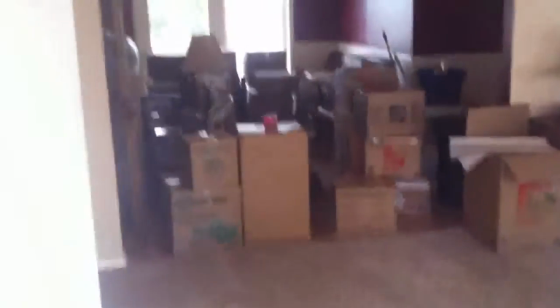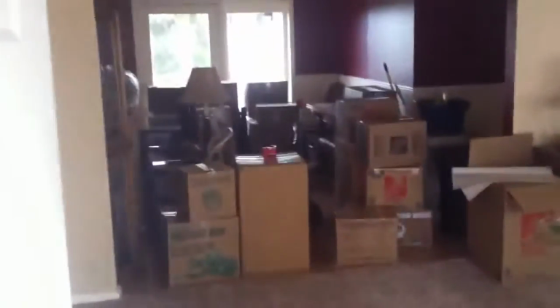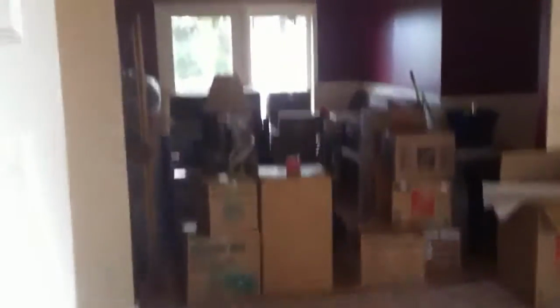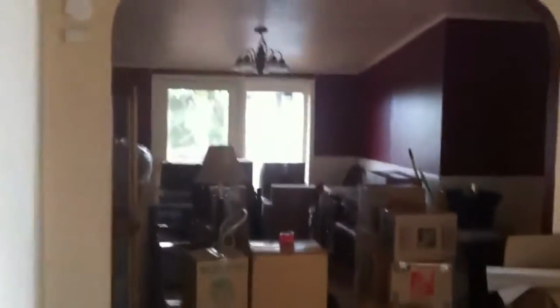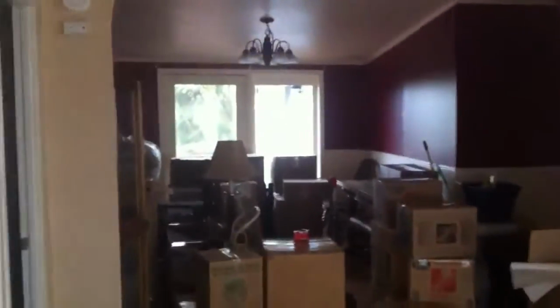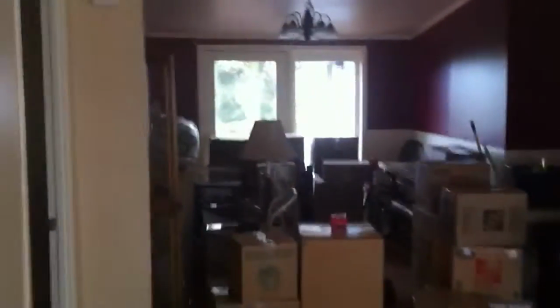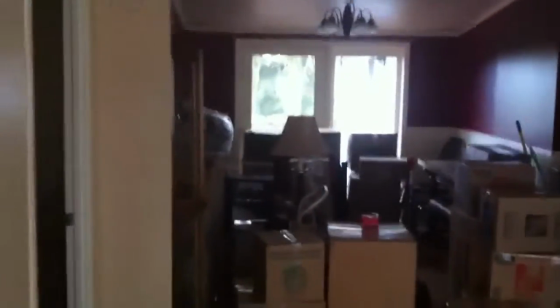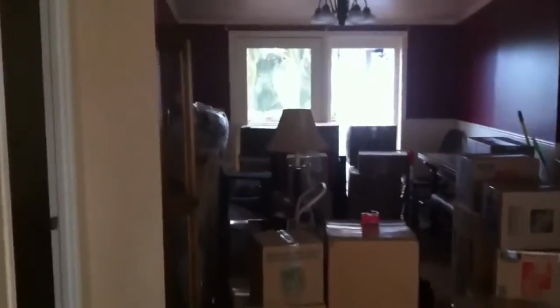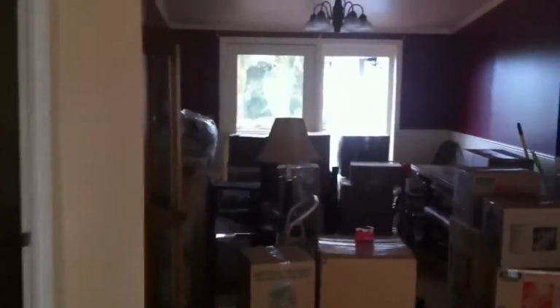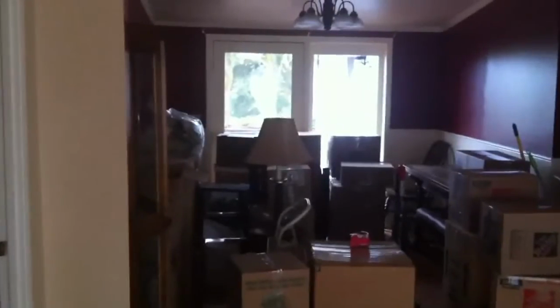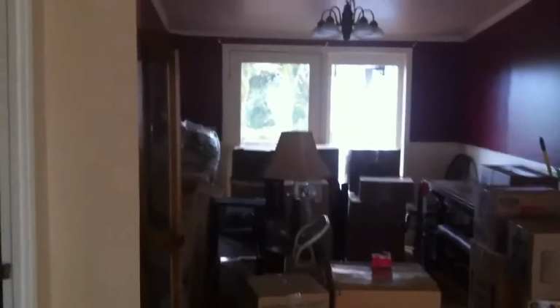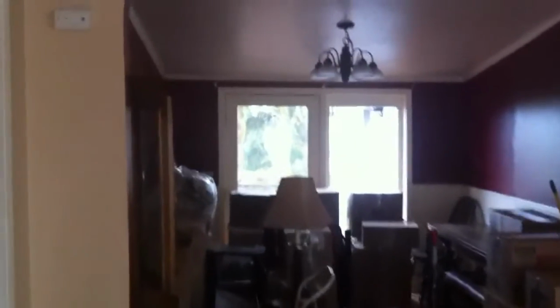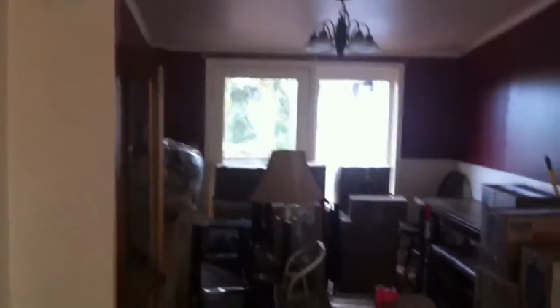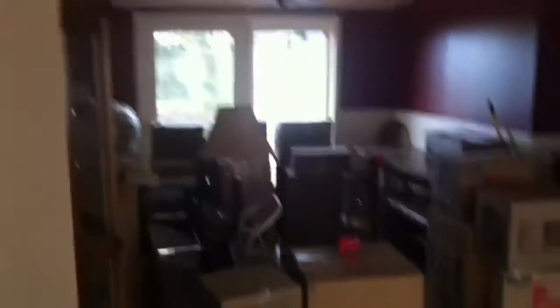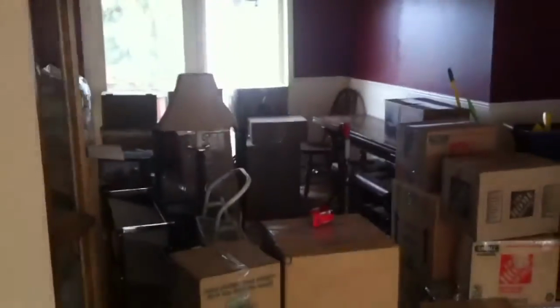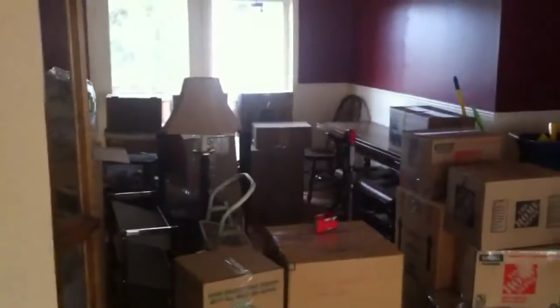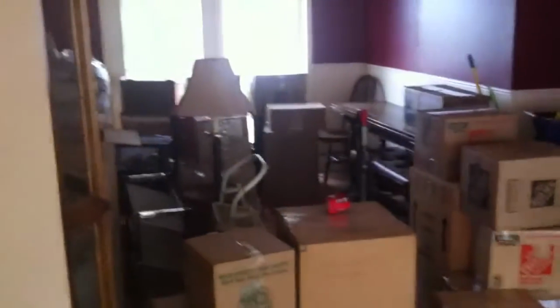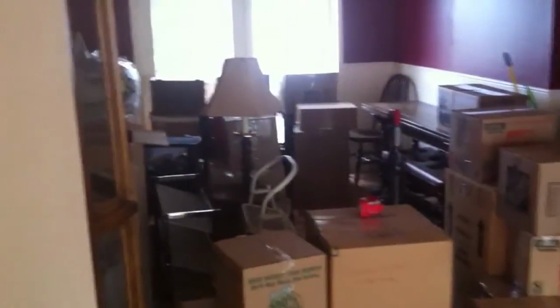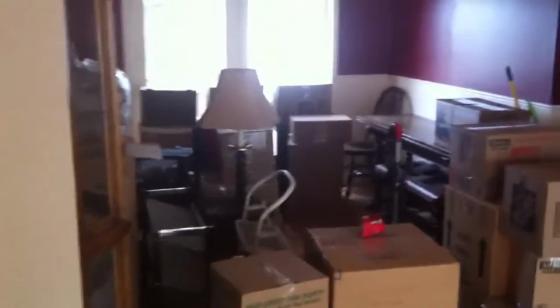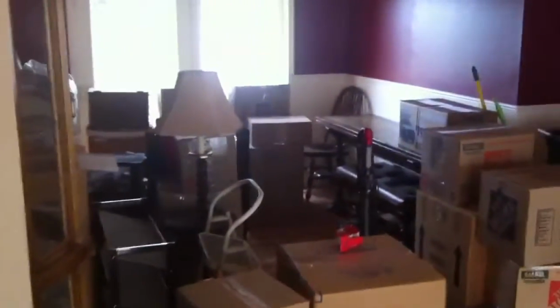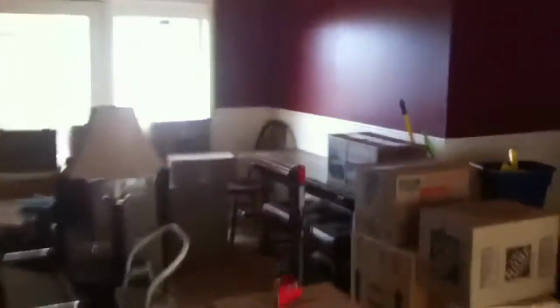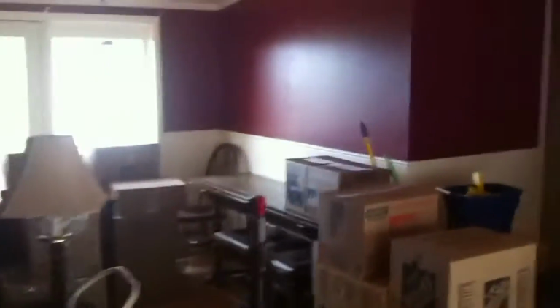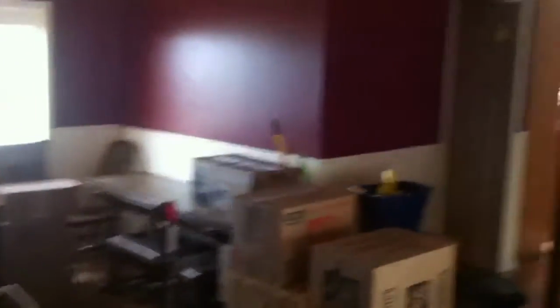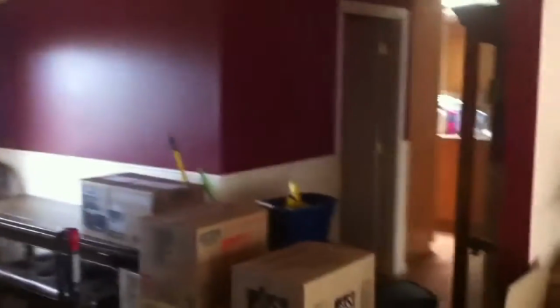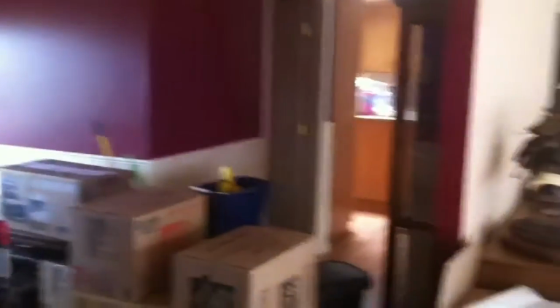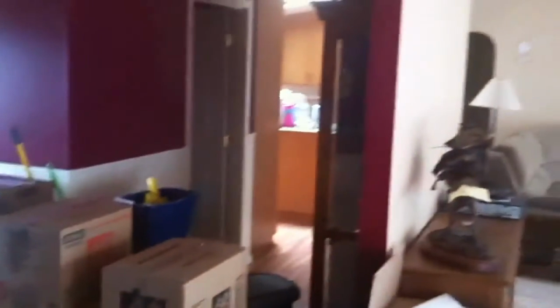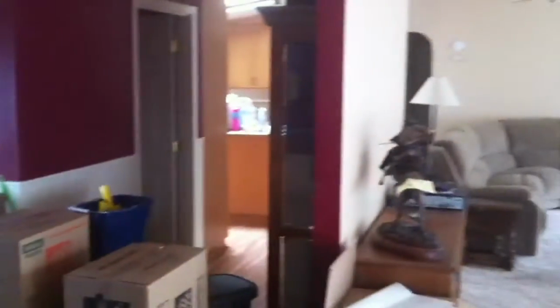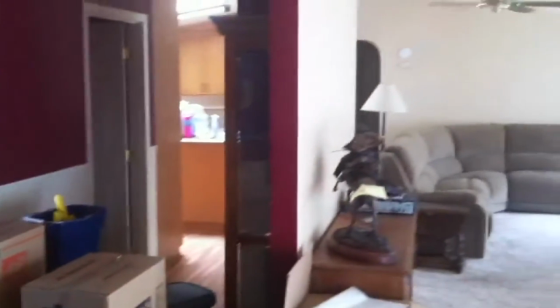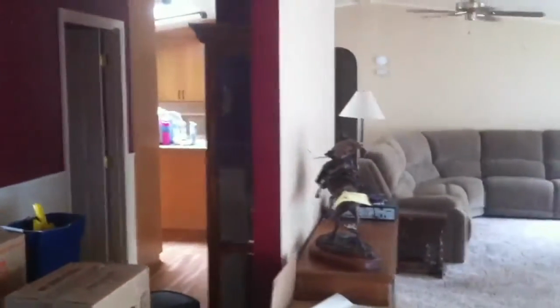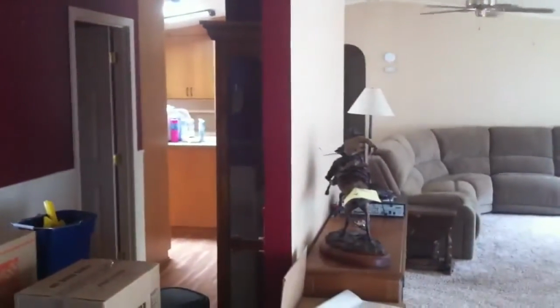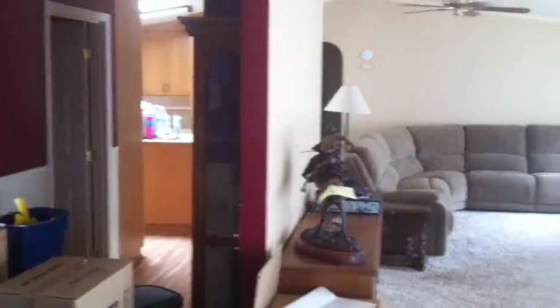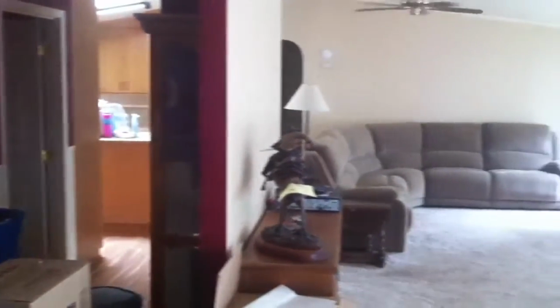Coming into the front door, you've got a formal dining room right here. There's a lot of stuff in it, but it's there. There's a kitchen through there.